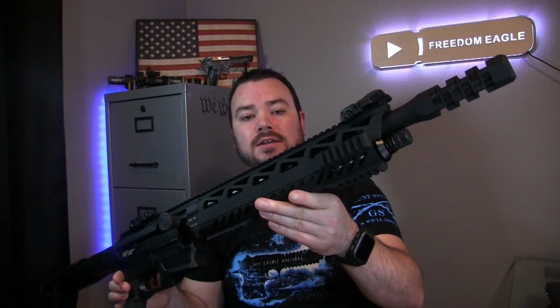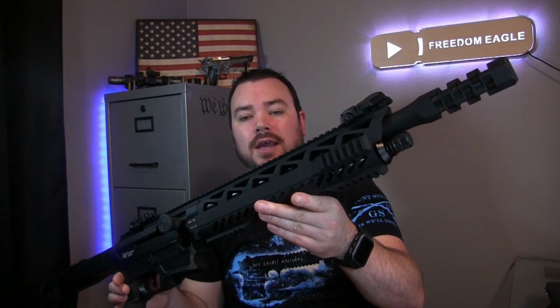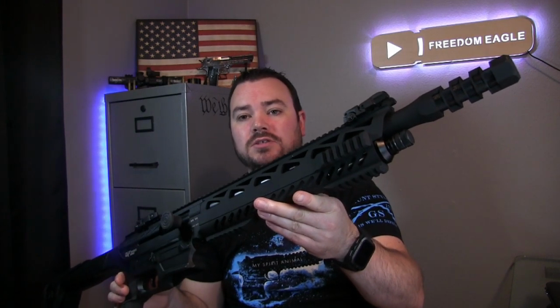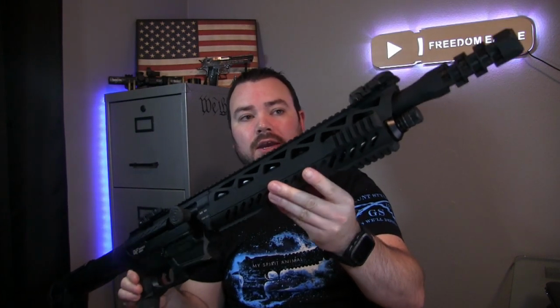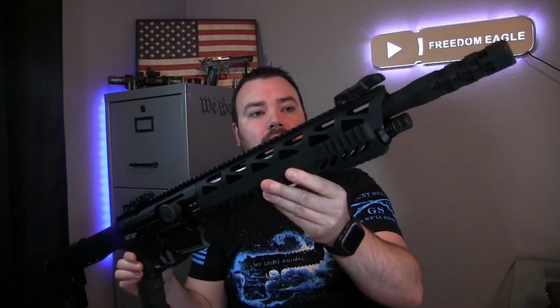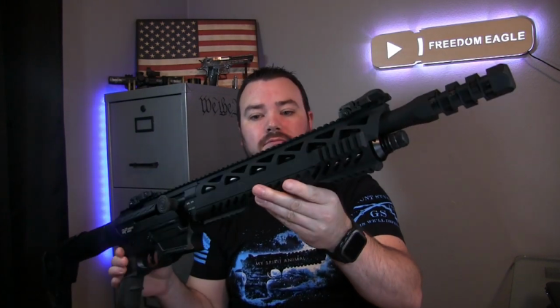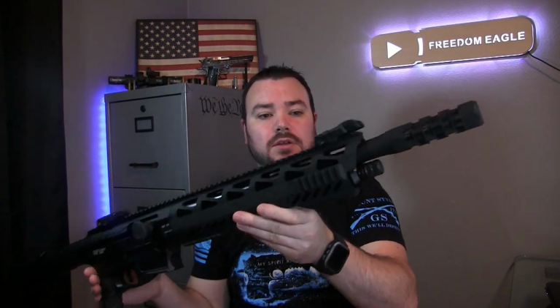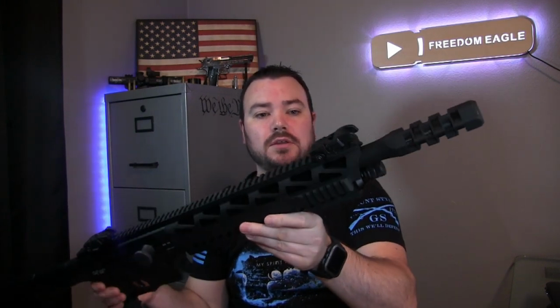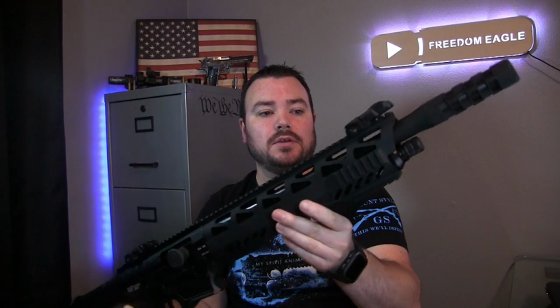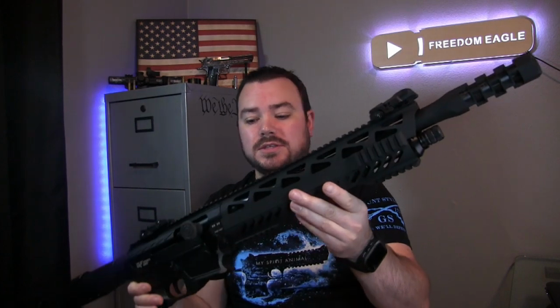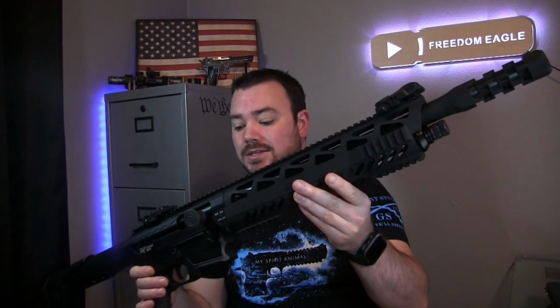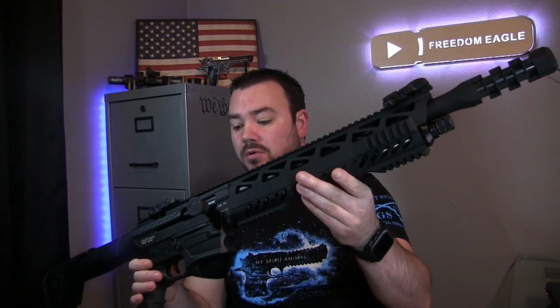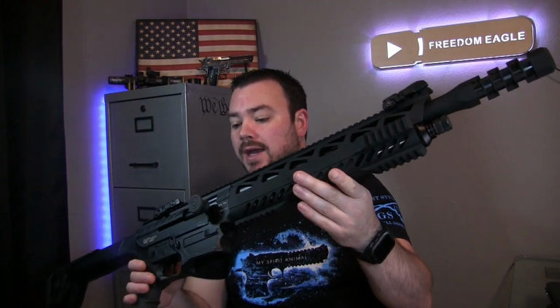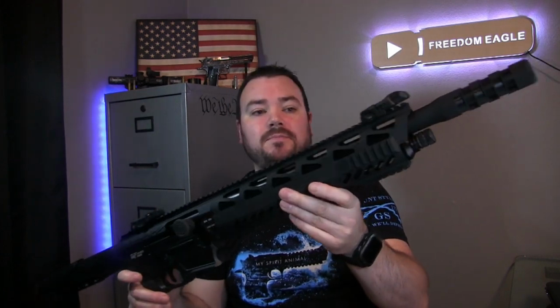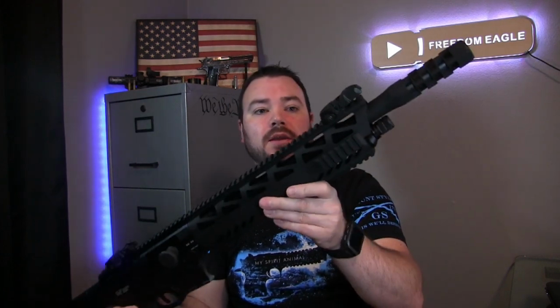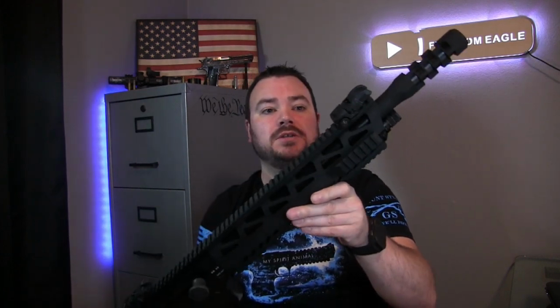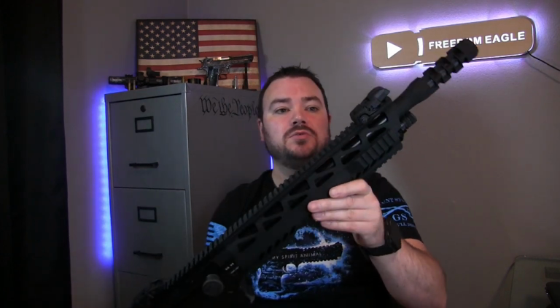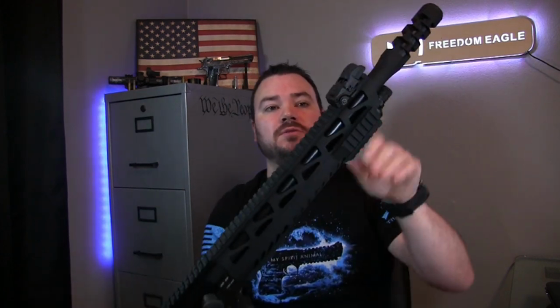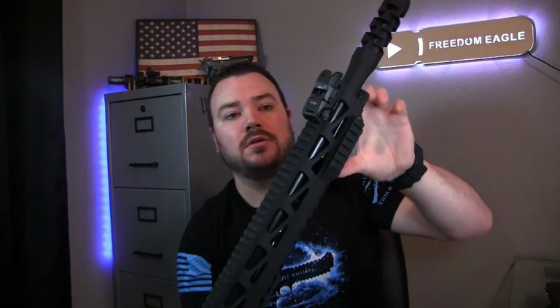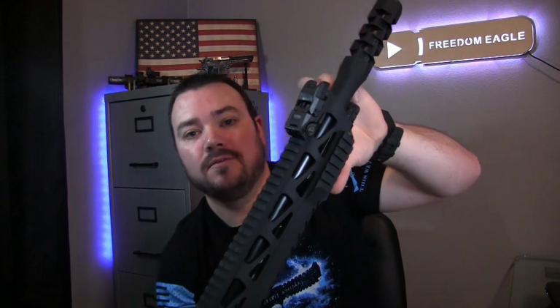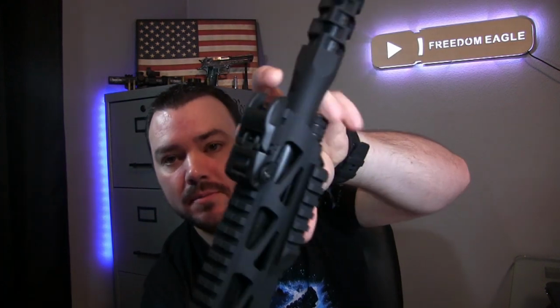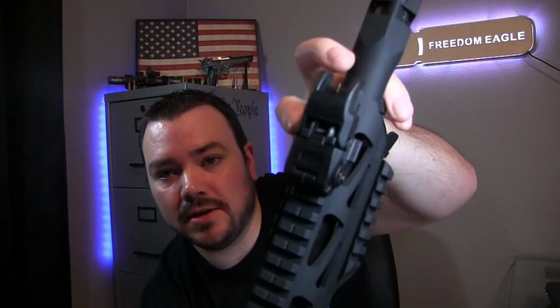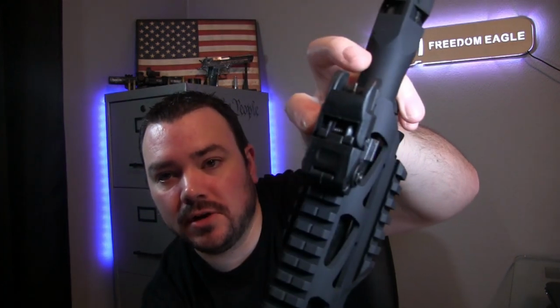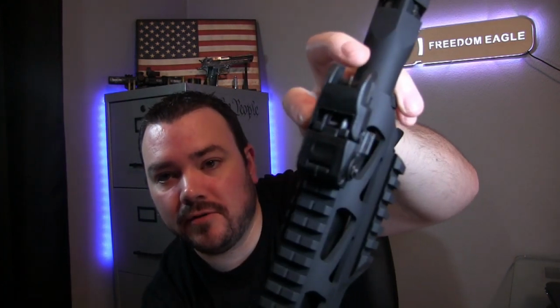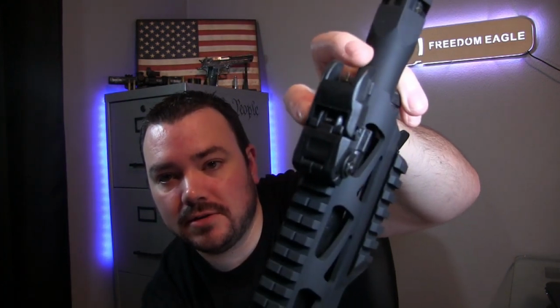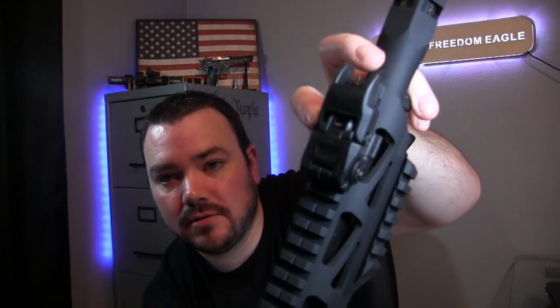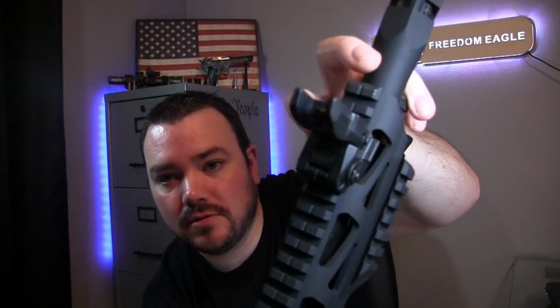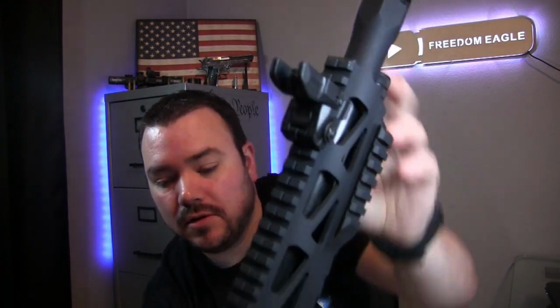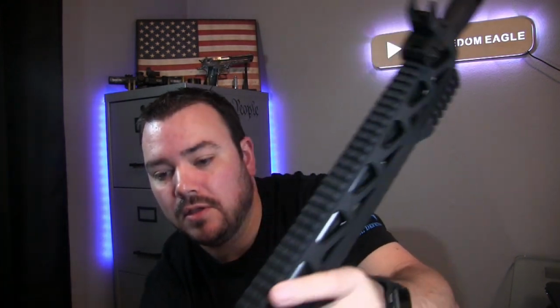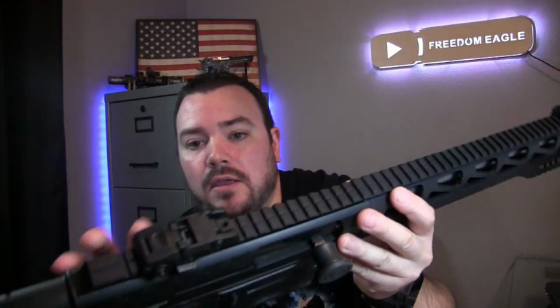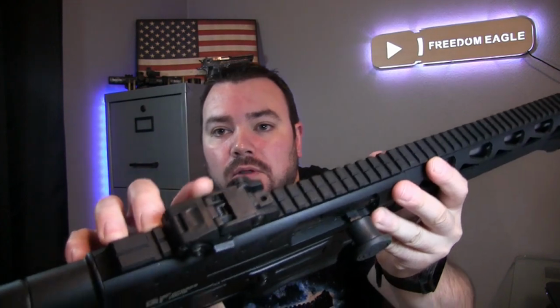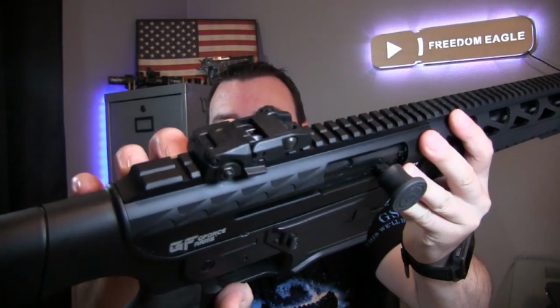This is called the GeForce GF-99 DLX 12 gauge shotgun. This thing is pretty rad — it has two adjustable flip-up sights, one on the front and one on the back.